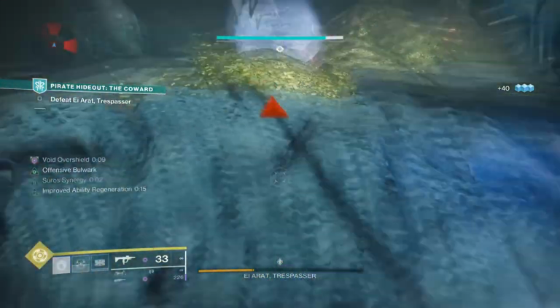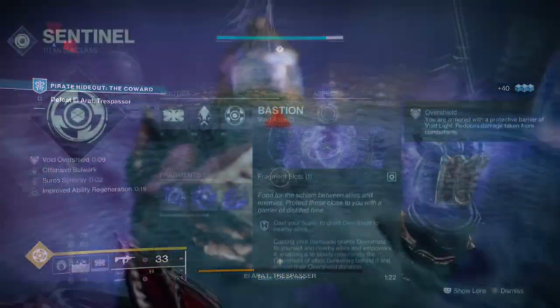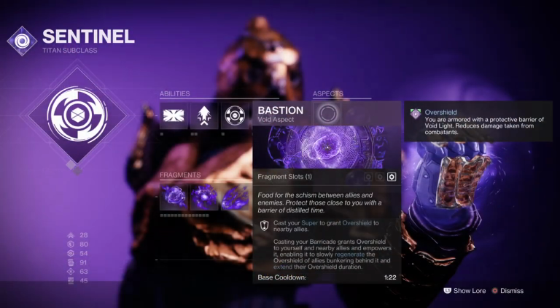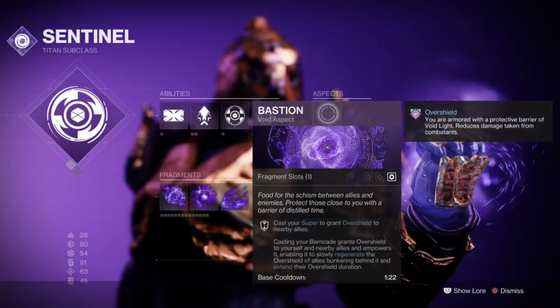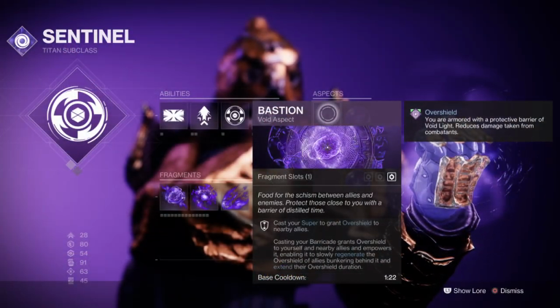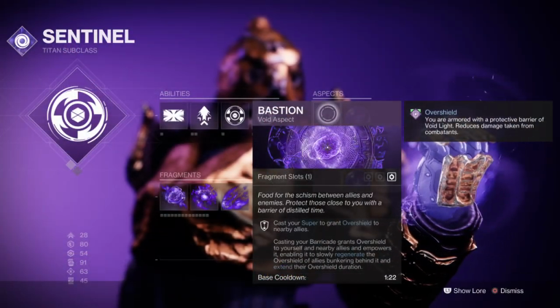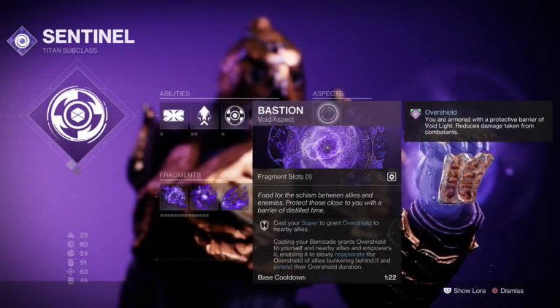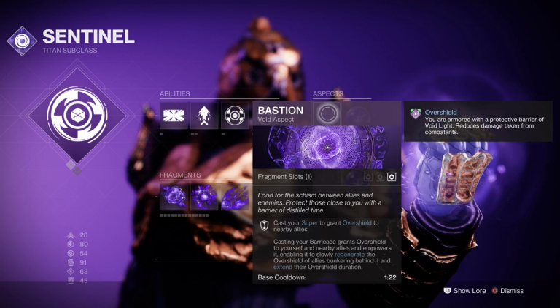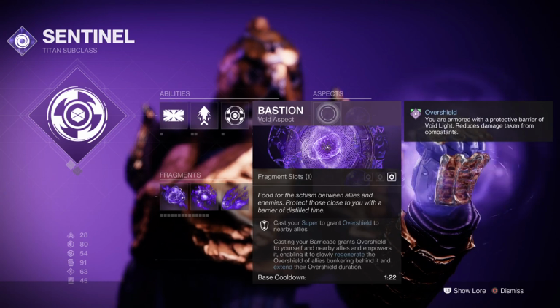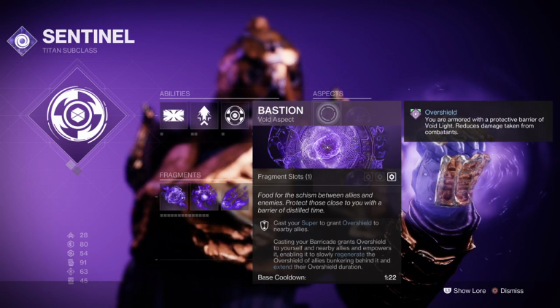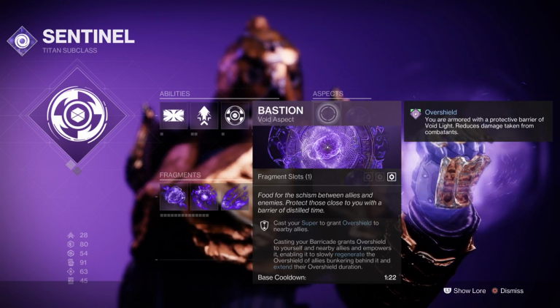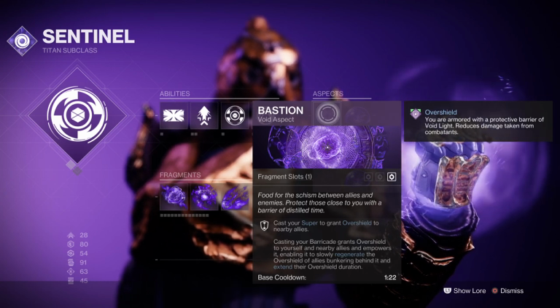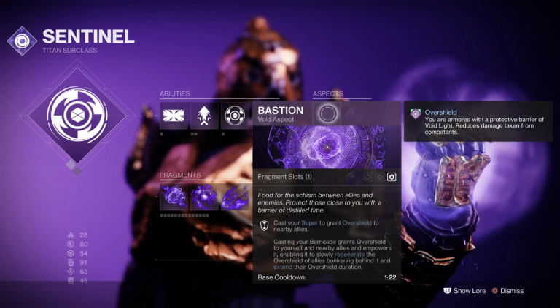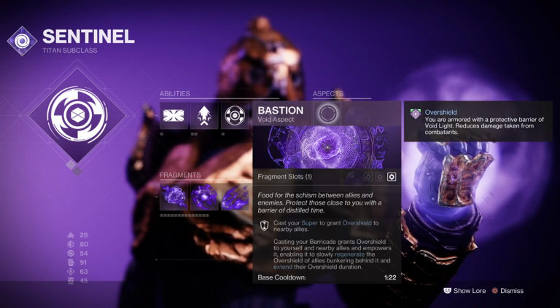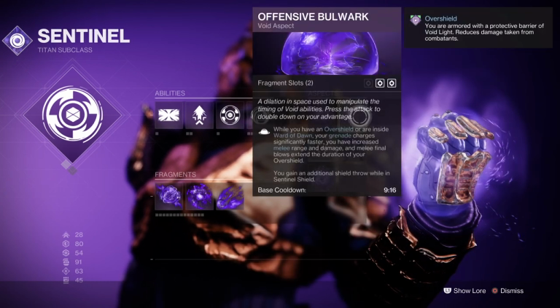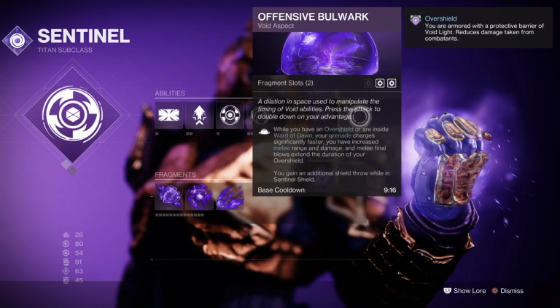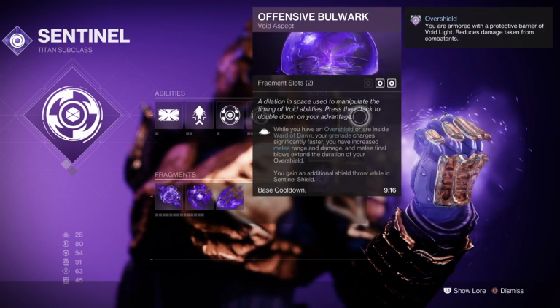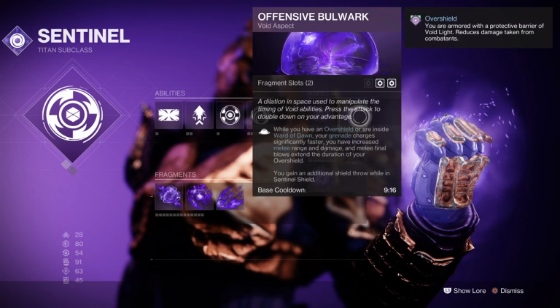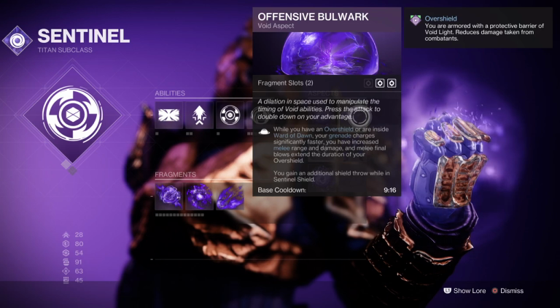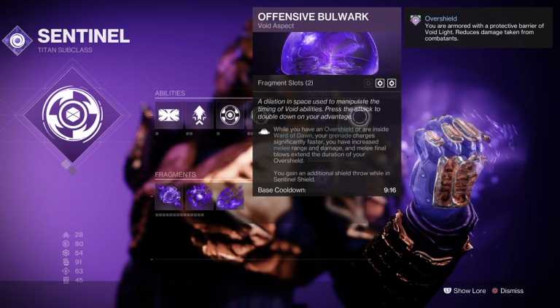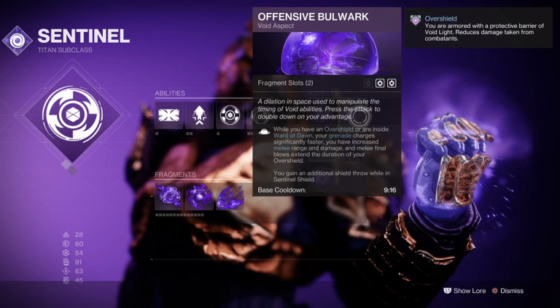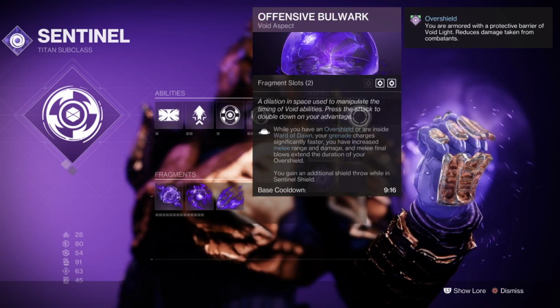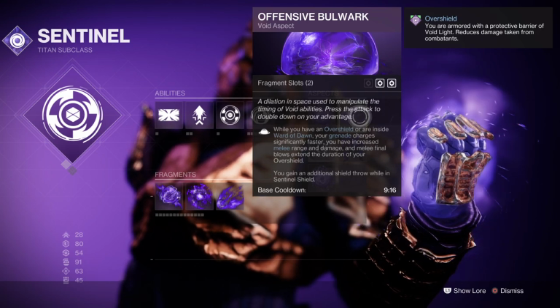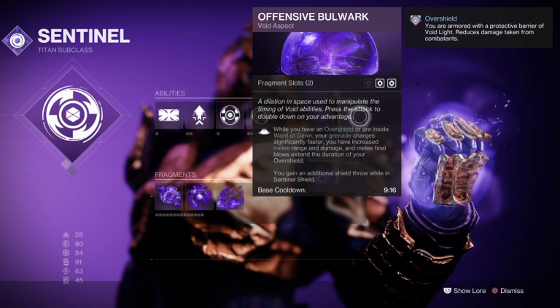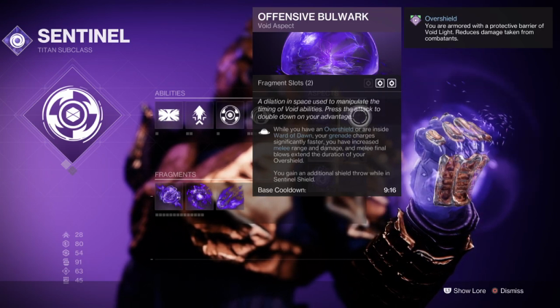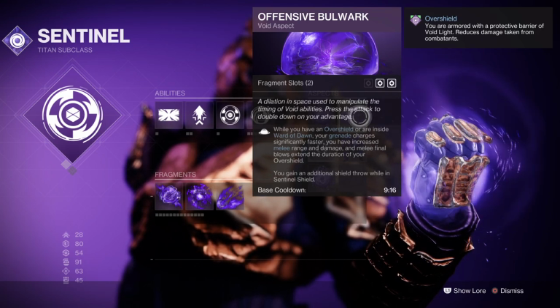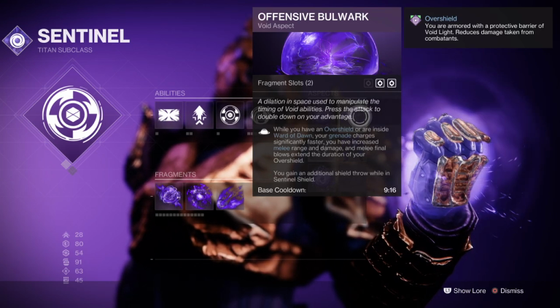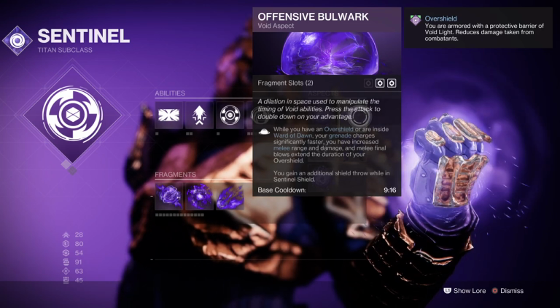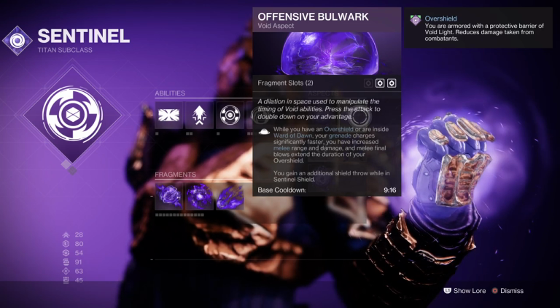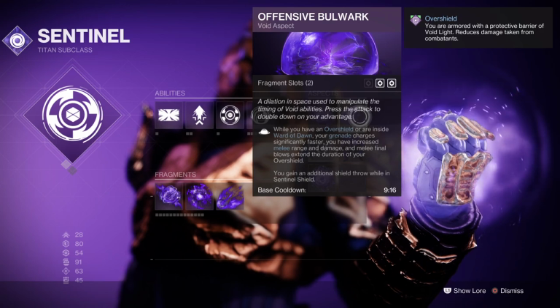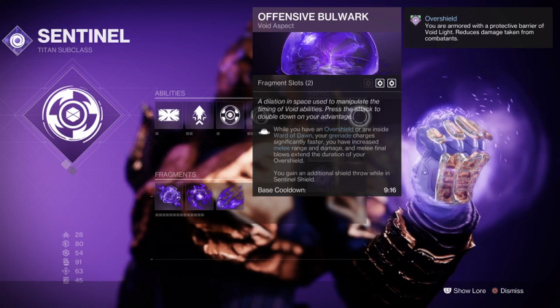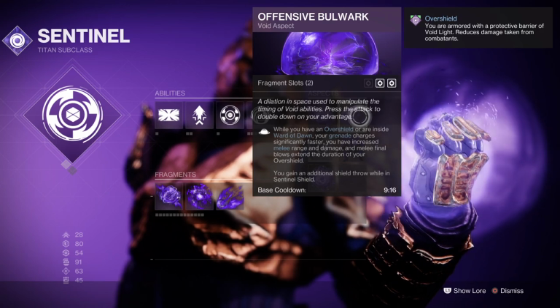We will be using Bastion as part of our aspects, which provides an overshield to us and allies via your barricades. We then have Offensive Bulwark where, upon having an active shield, your grenades recharge faster, you have increased melee range and damage, and melee final blows extend overshield duration.